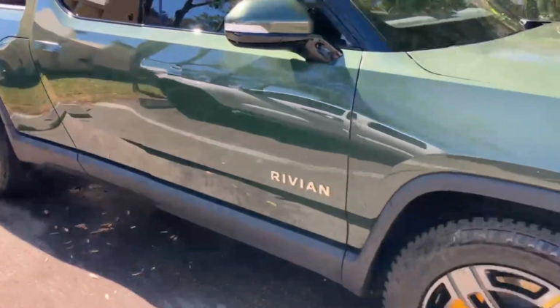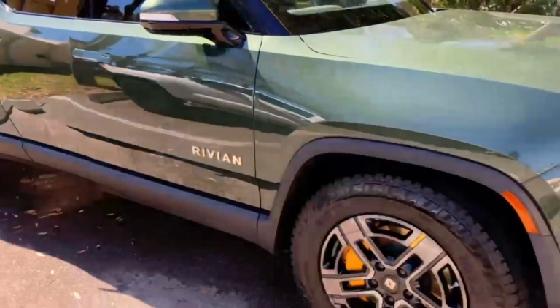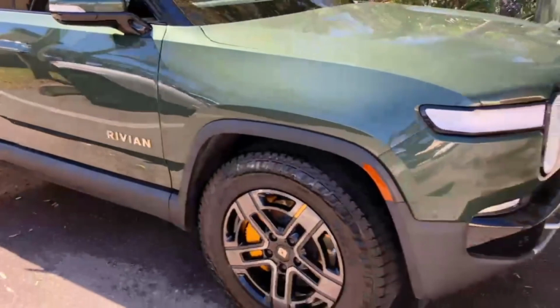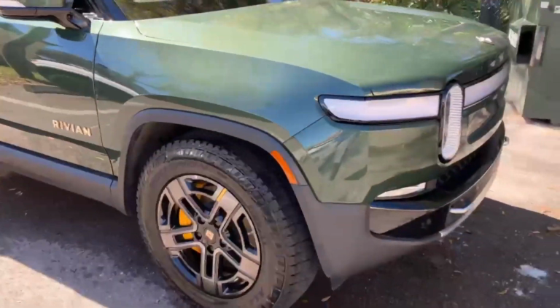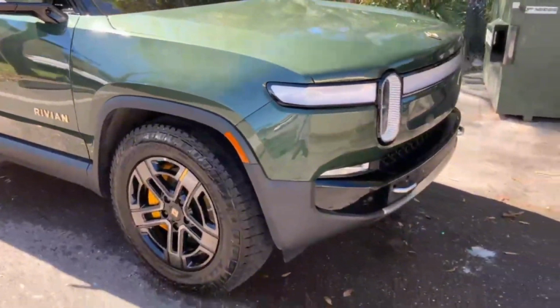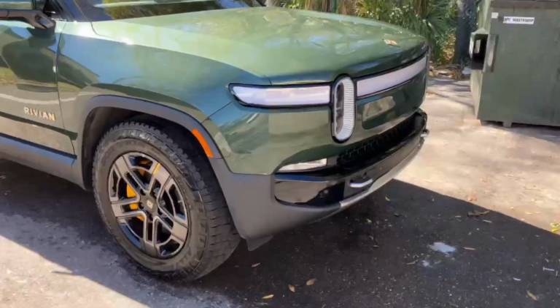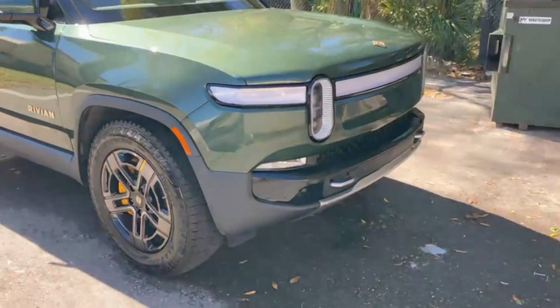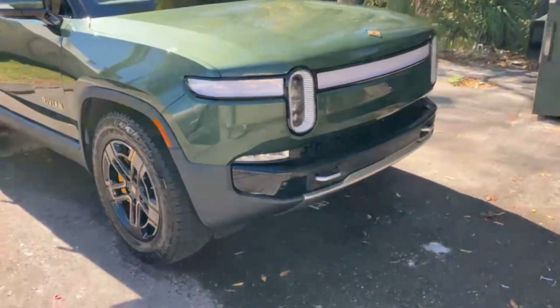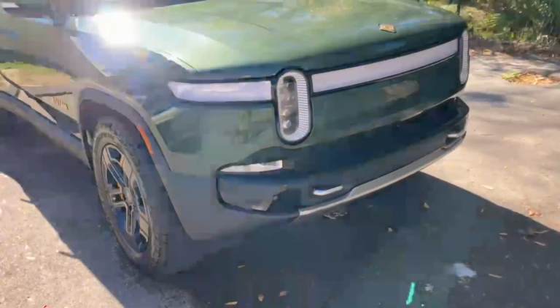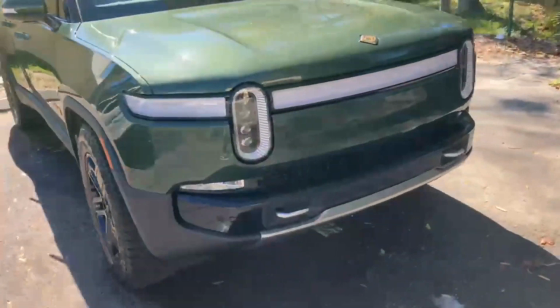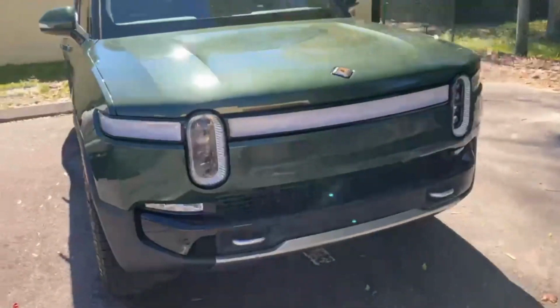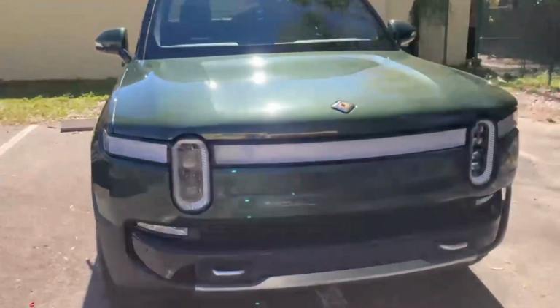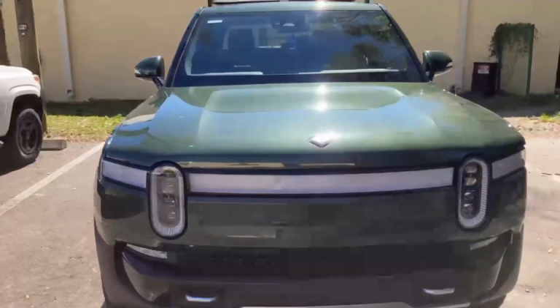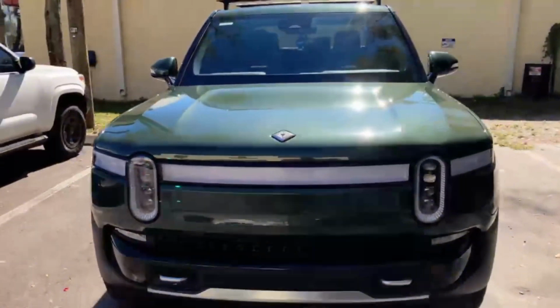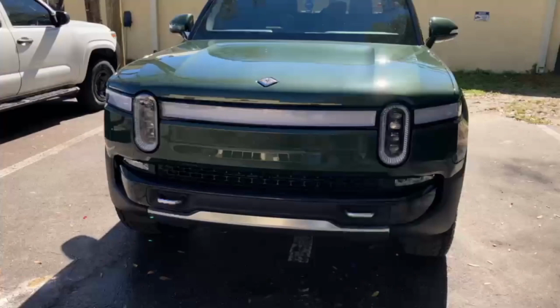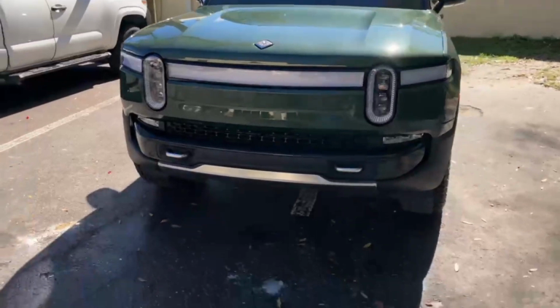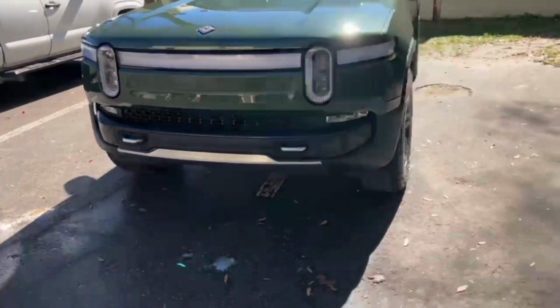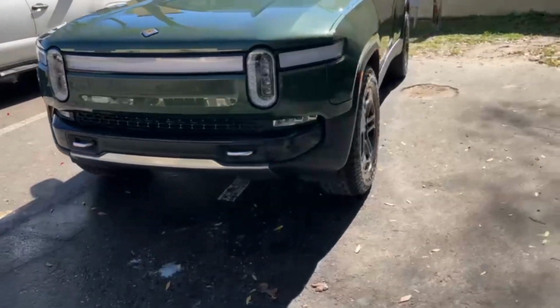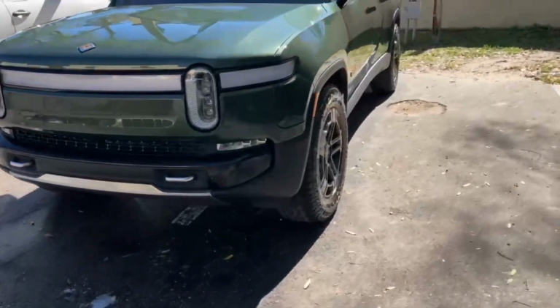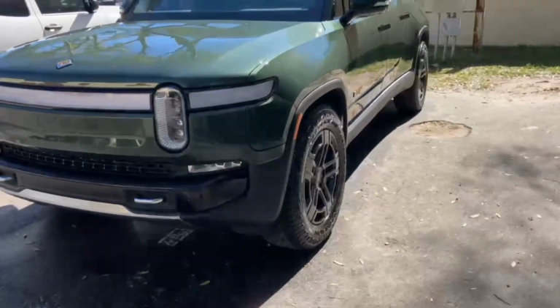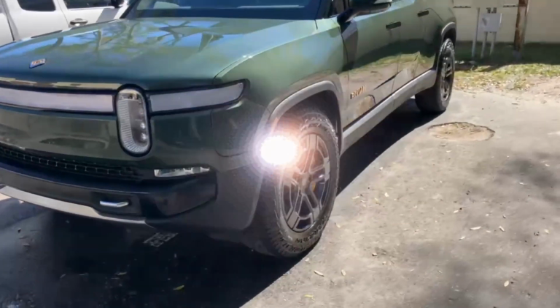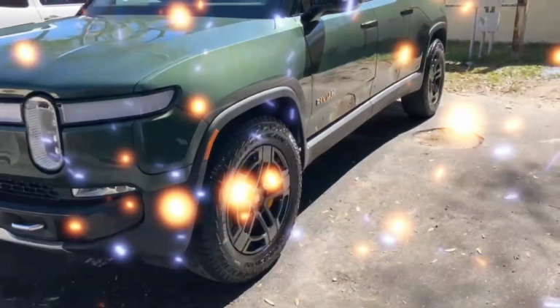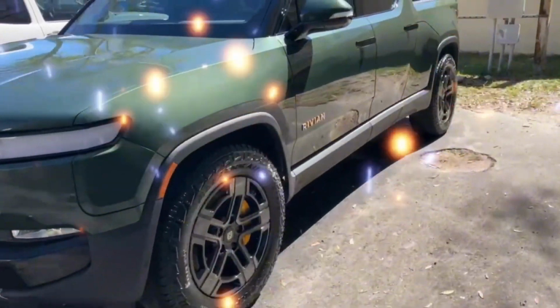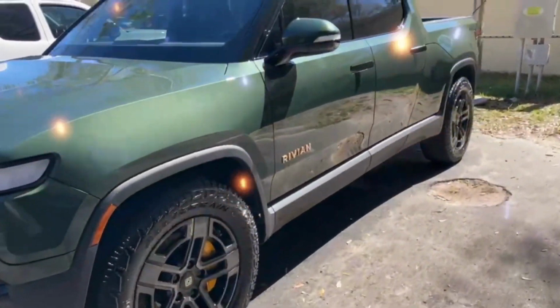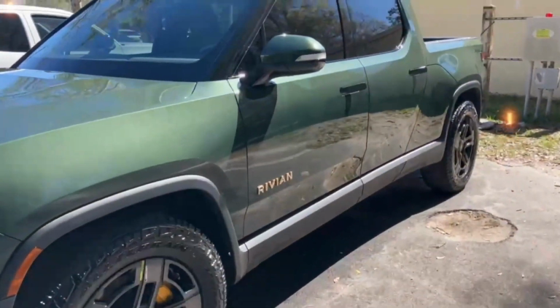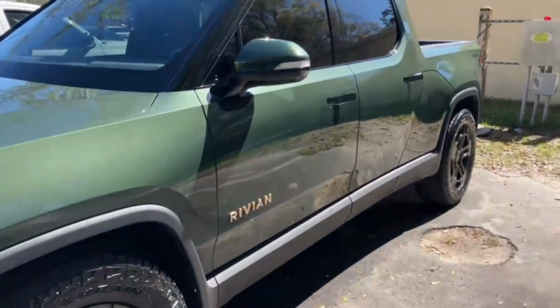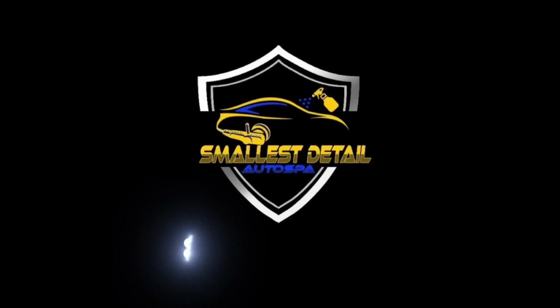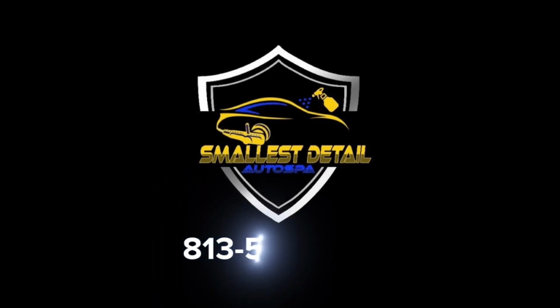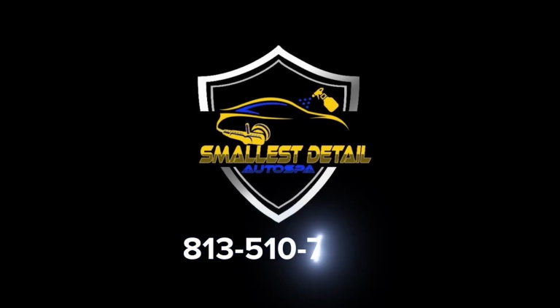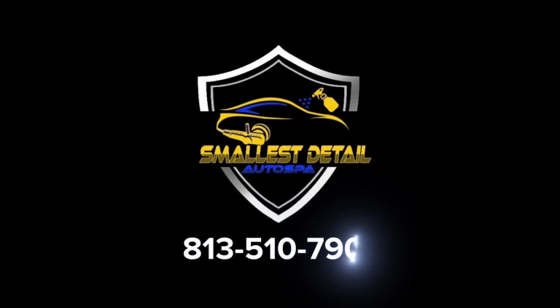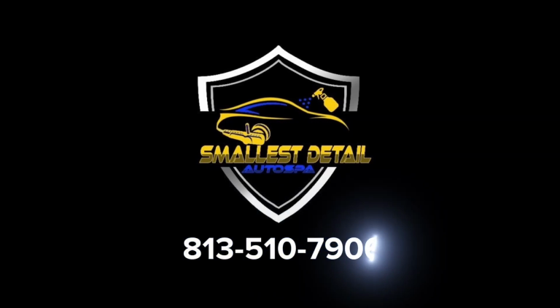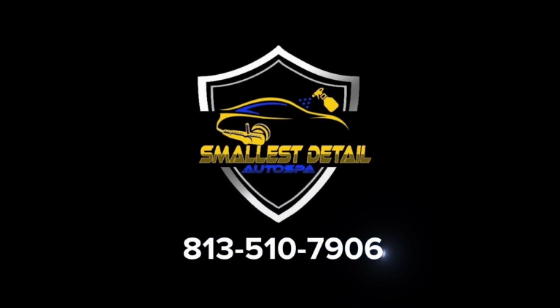Regular maintenance and luxury mobile detailing services are crucial to maintaining the value and appearance of your luxury car. Don't settle for anything less than the best. Contact Smallest Detail Auto Spa at 813-510-7906.